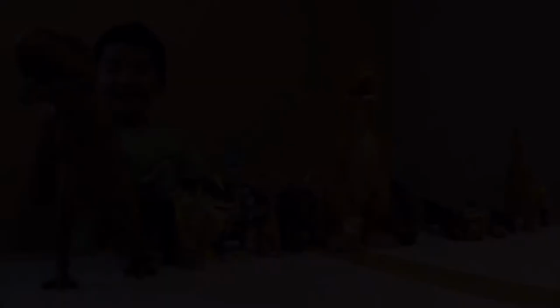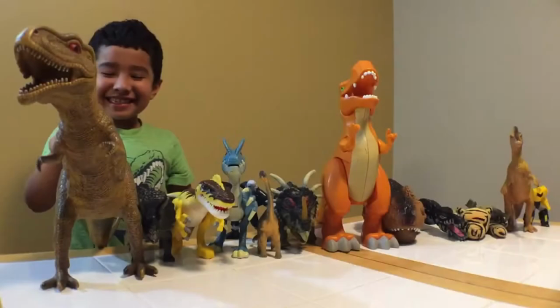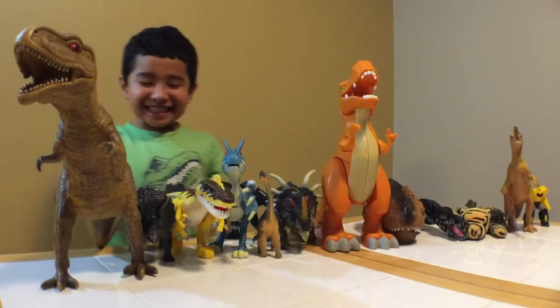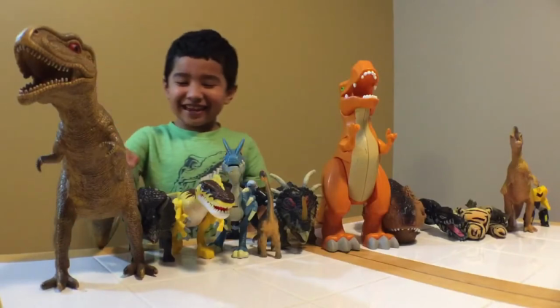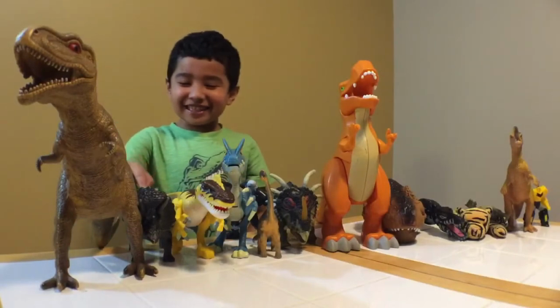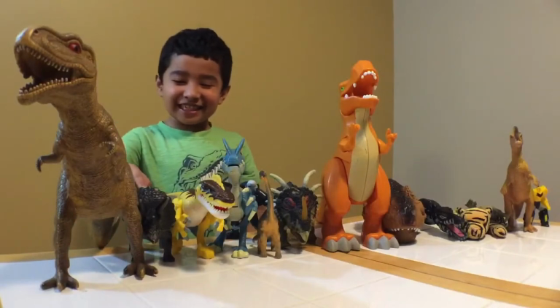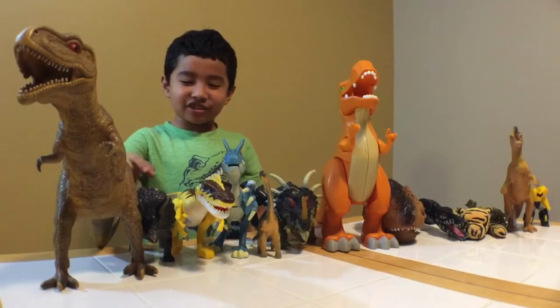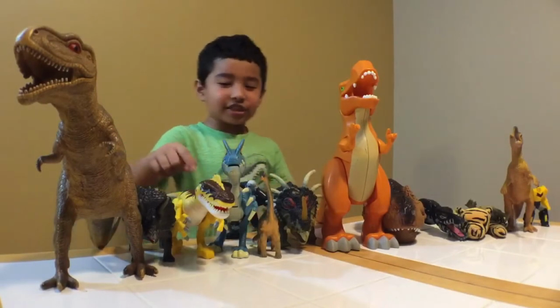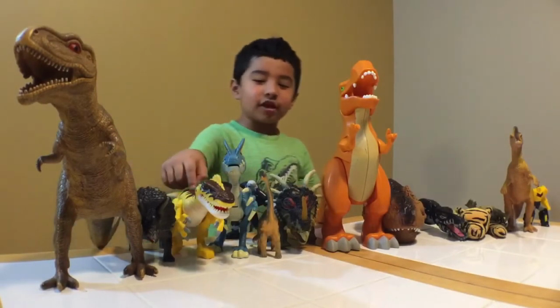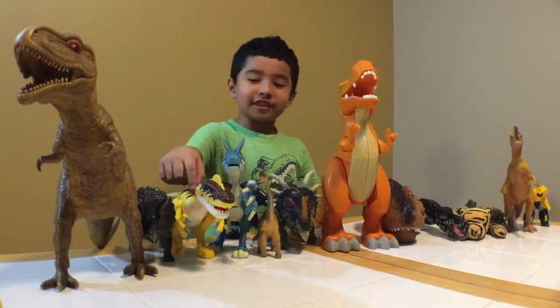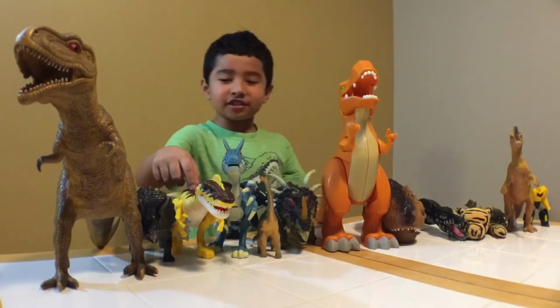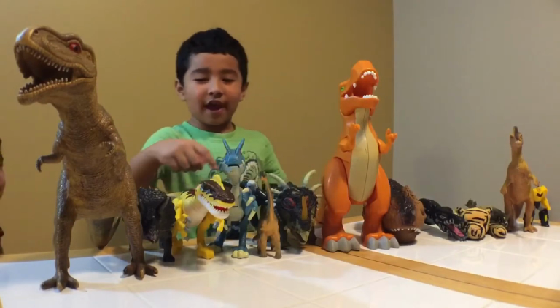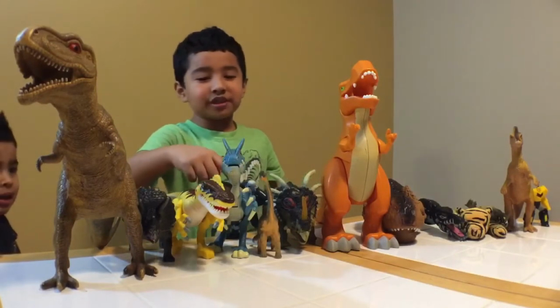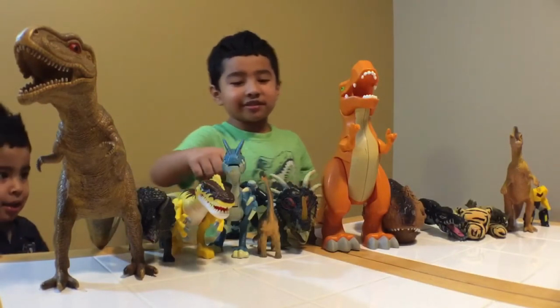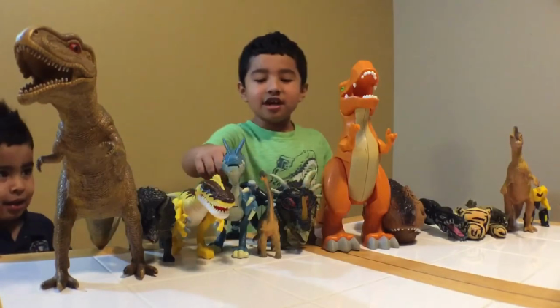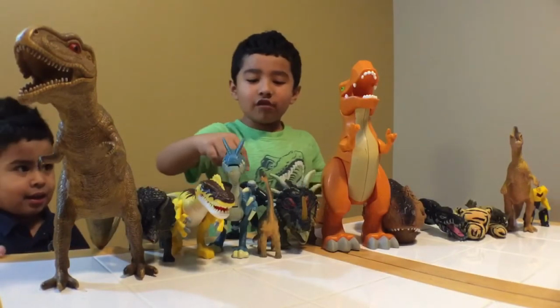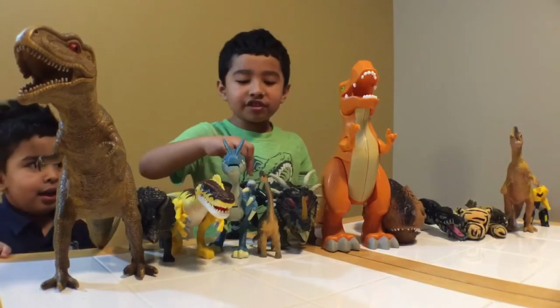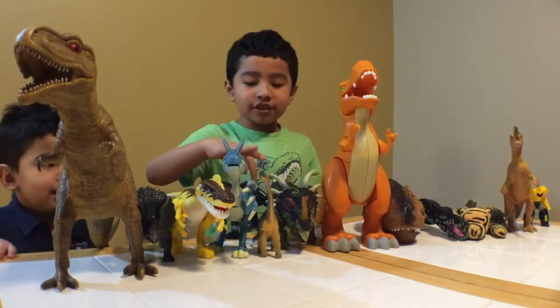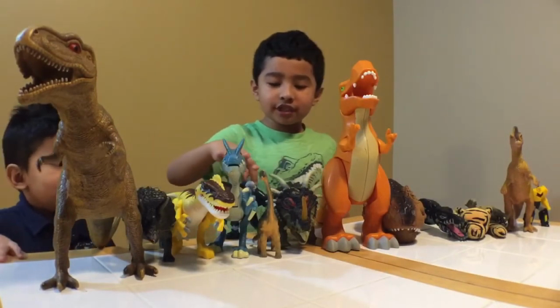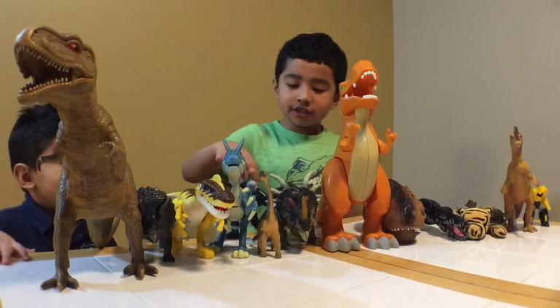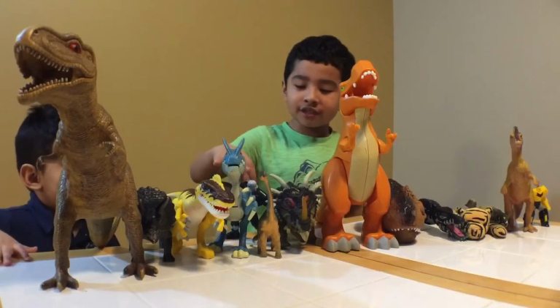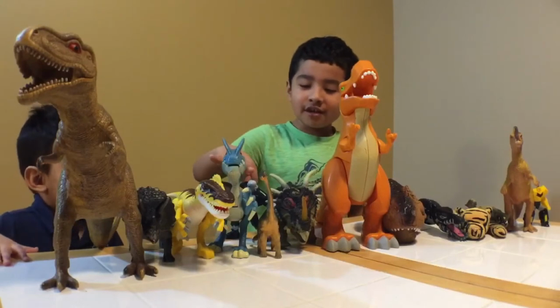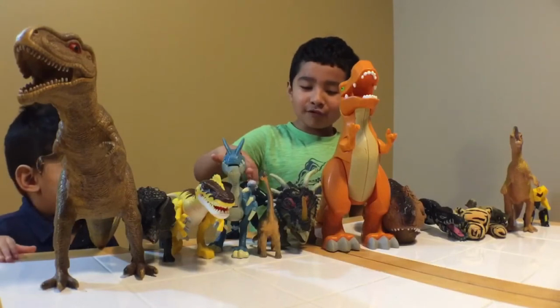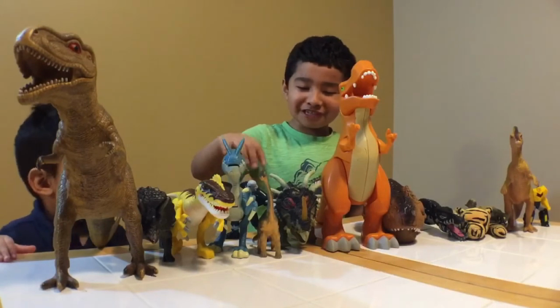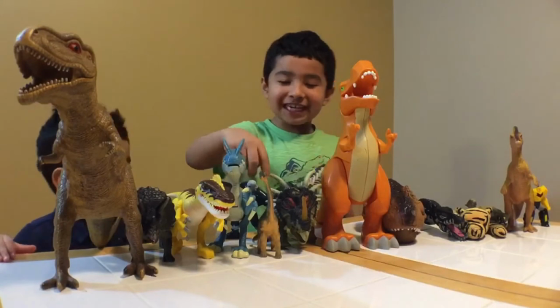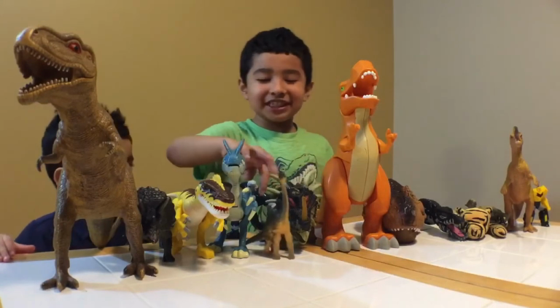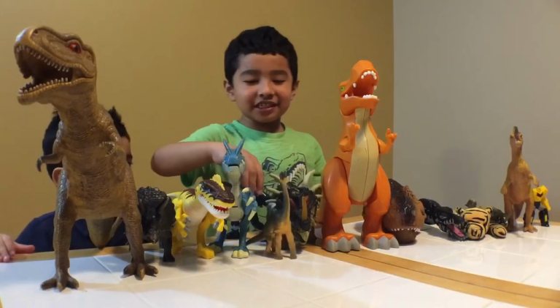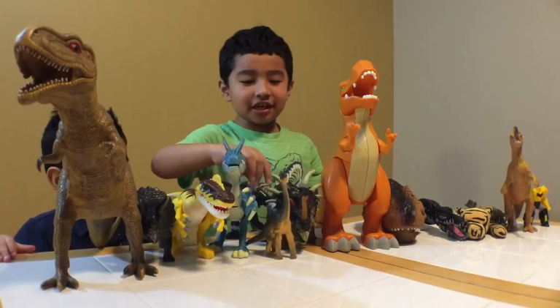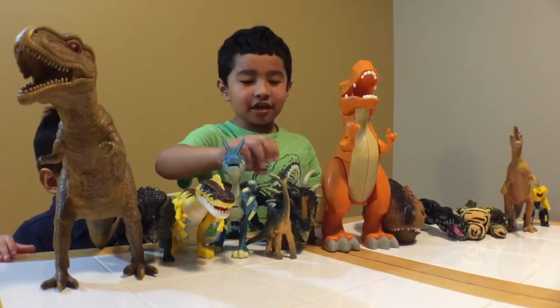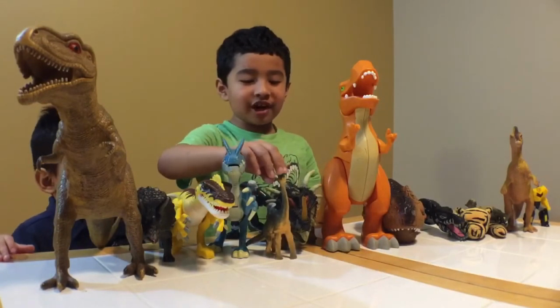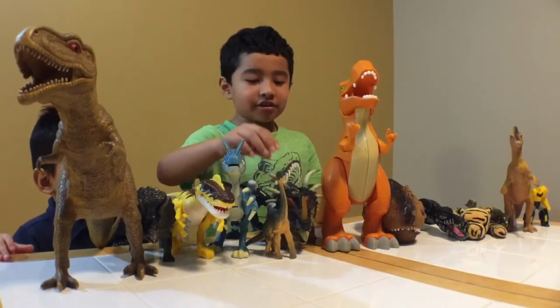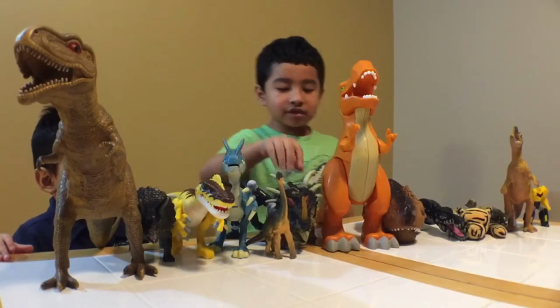This is T-Rex, this is Triceratops, this is Raptor, this is Tawafas Horse, this is Real Guys, this is Brachiosaurus.